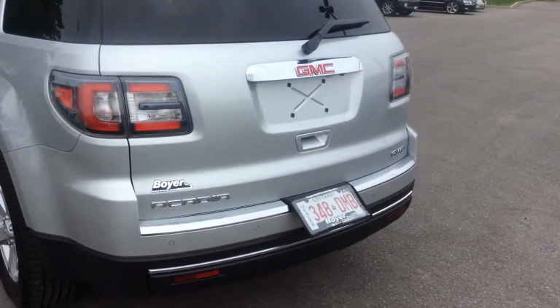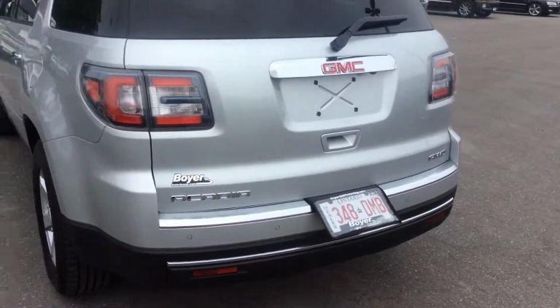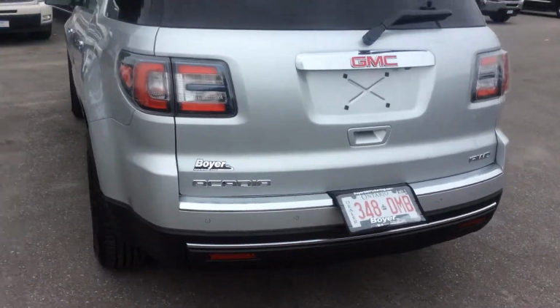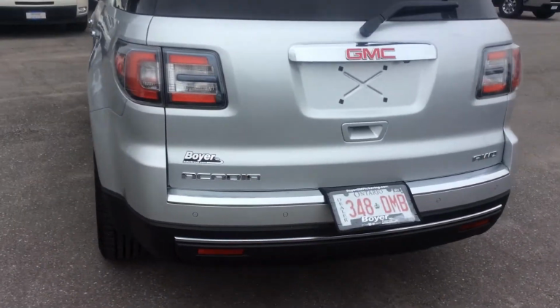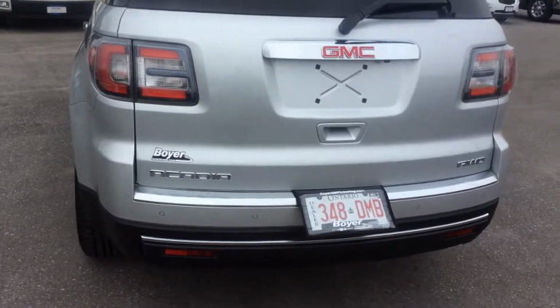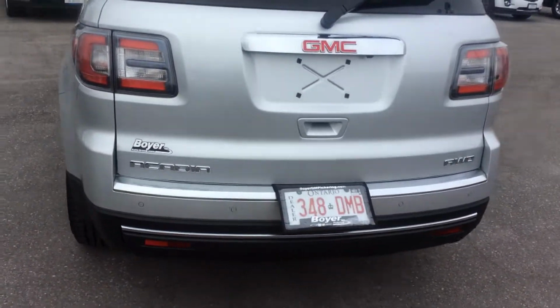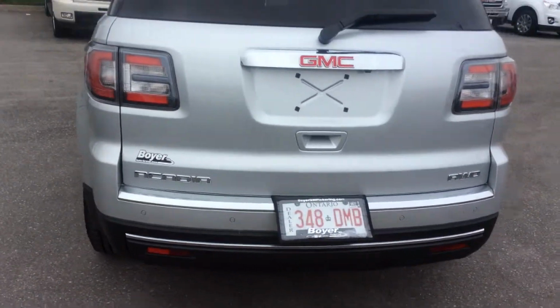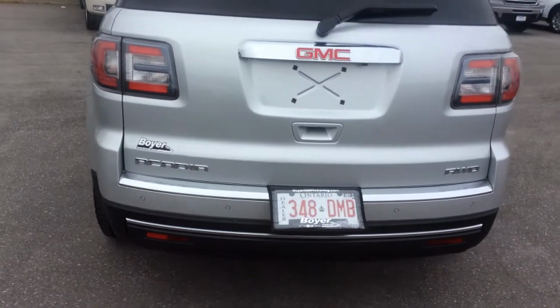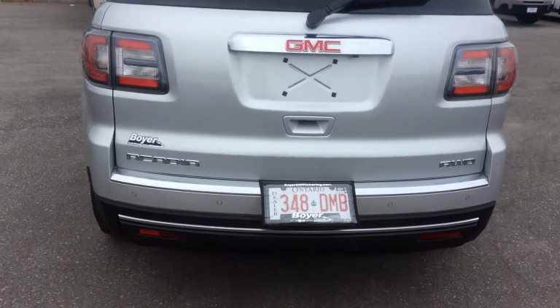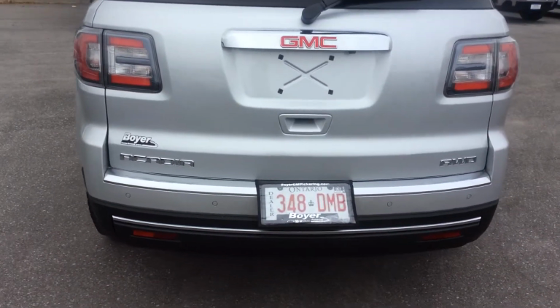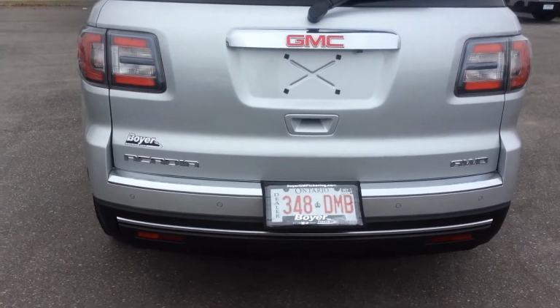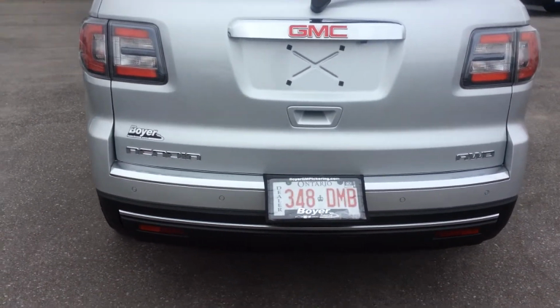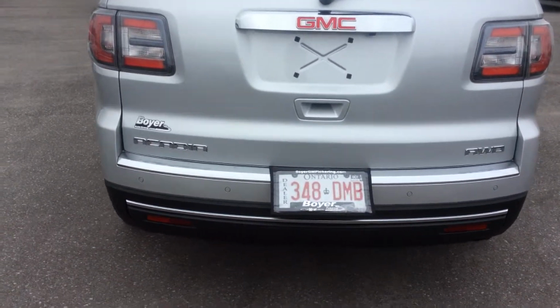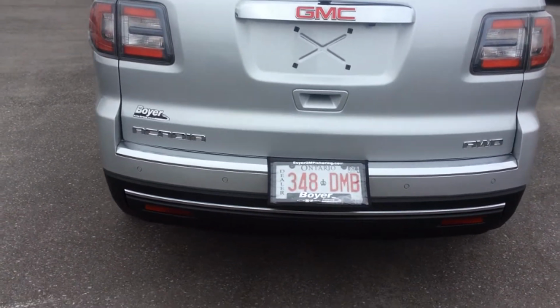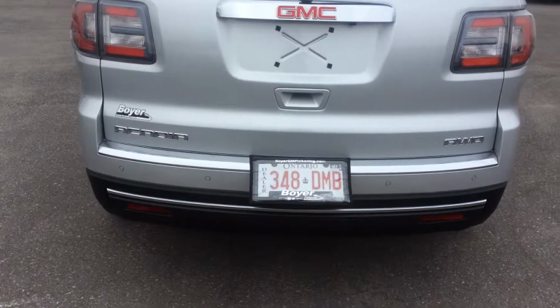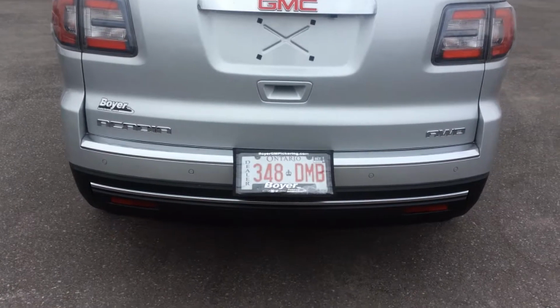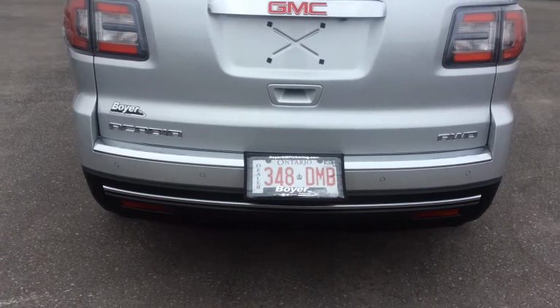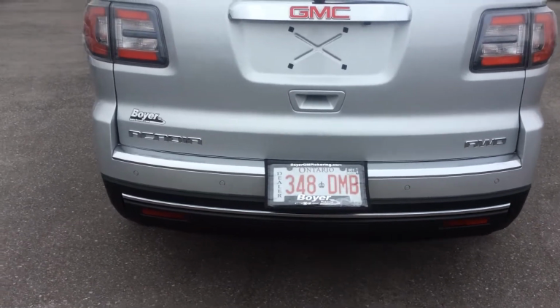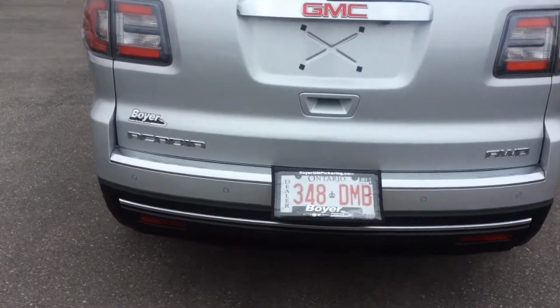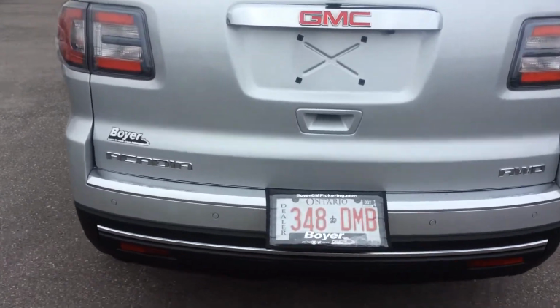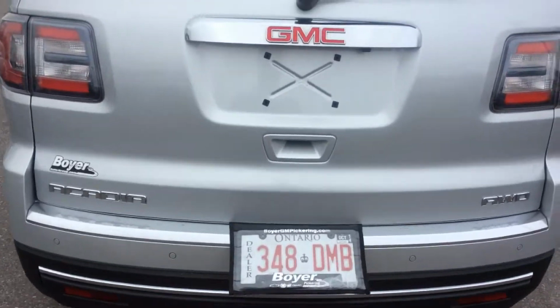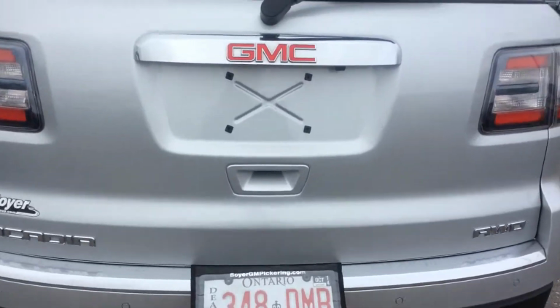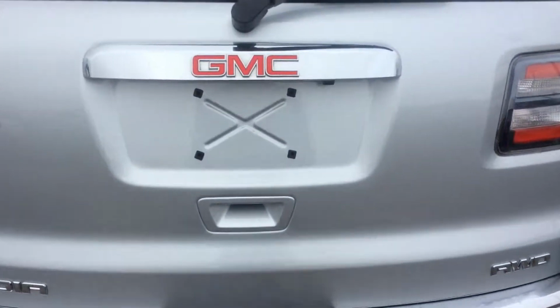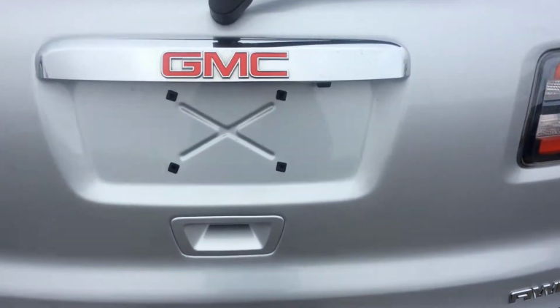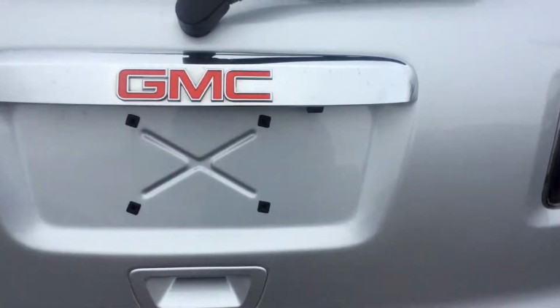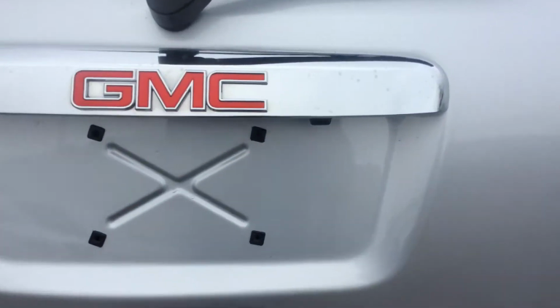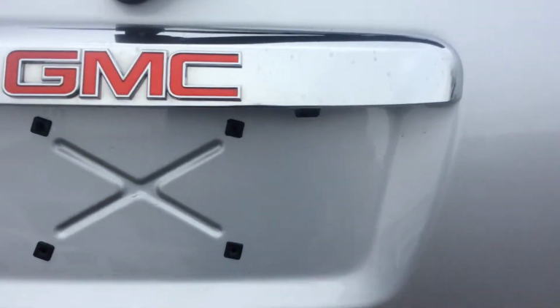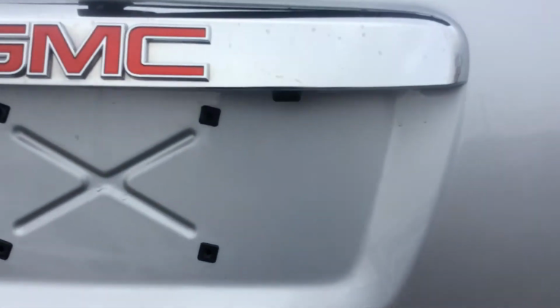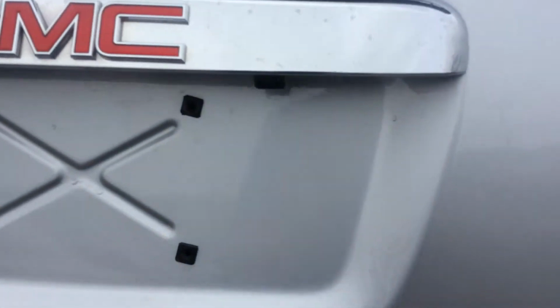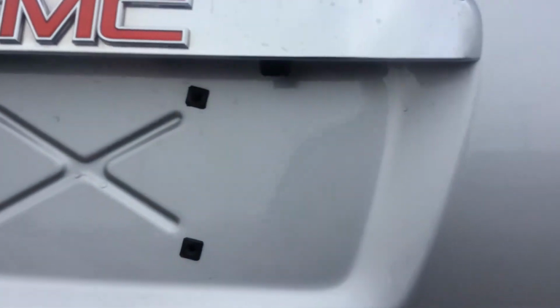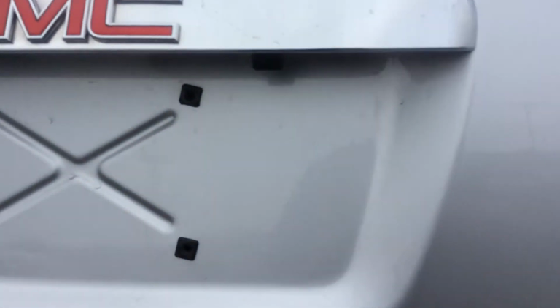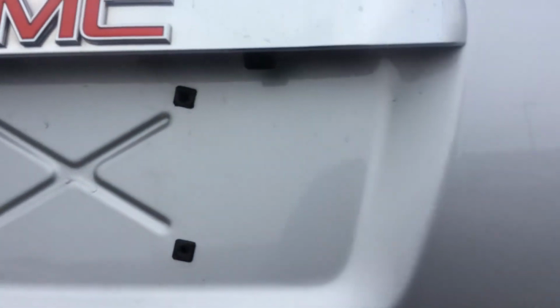Along the back here we have parking sensors, and right here is your rear view camera.